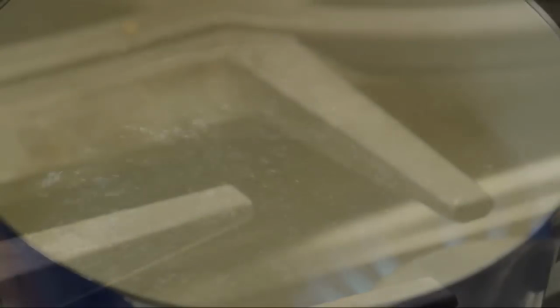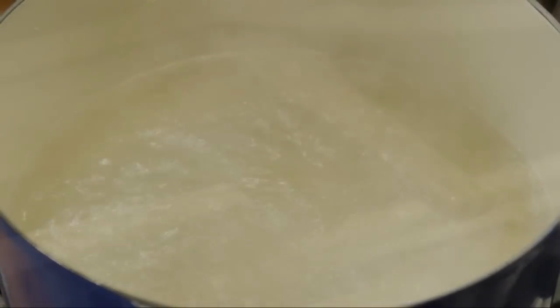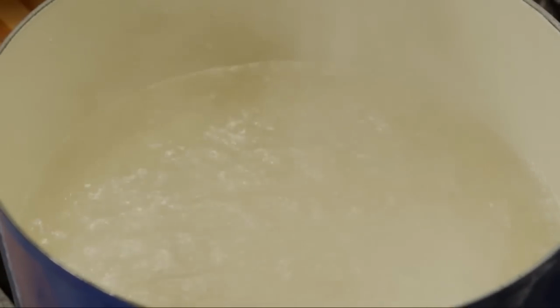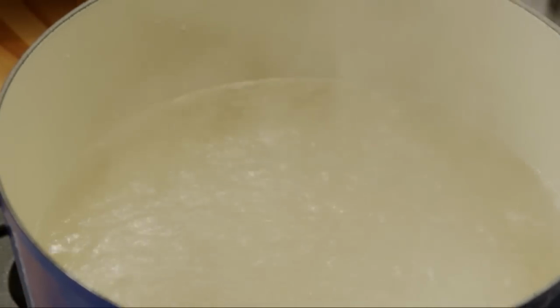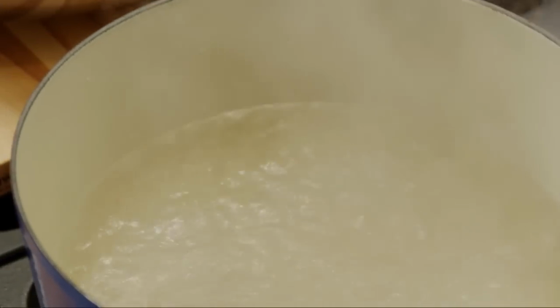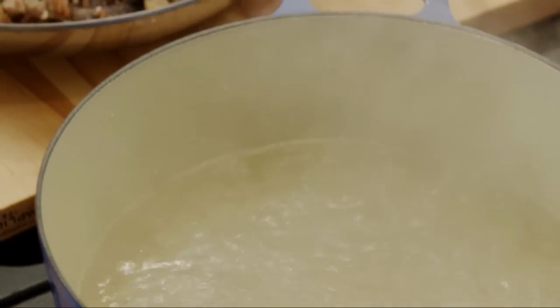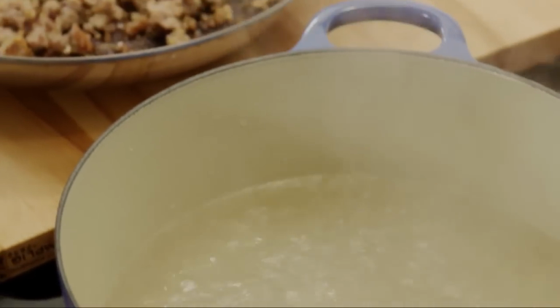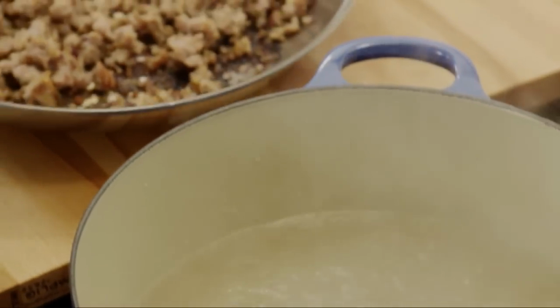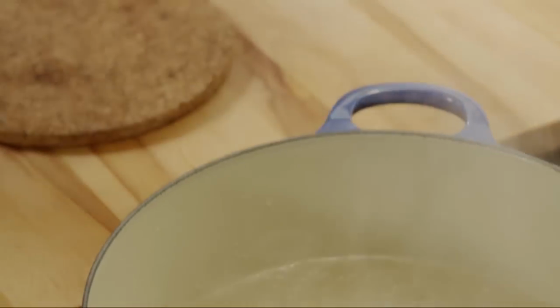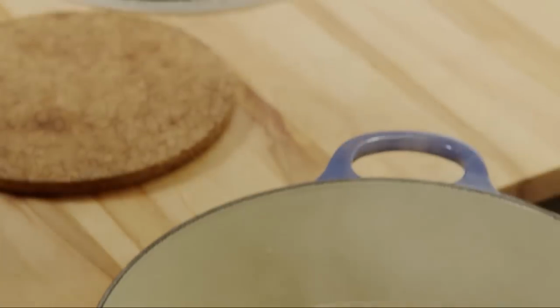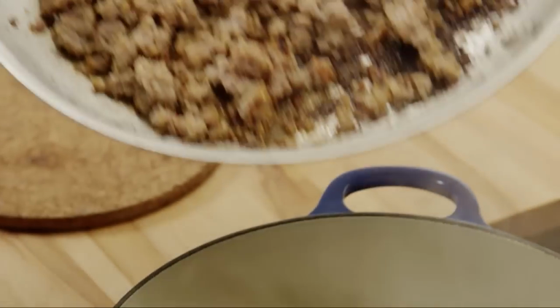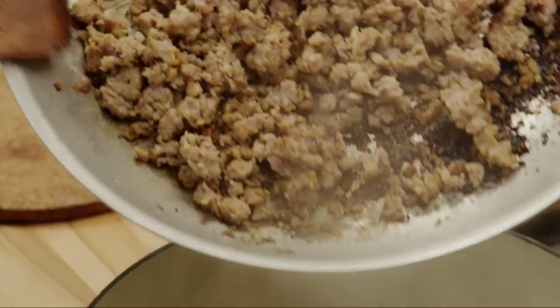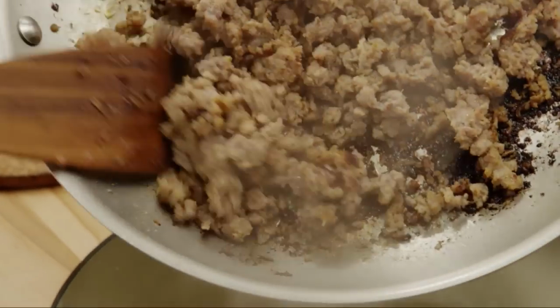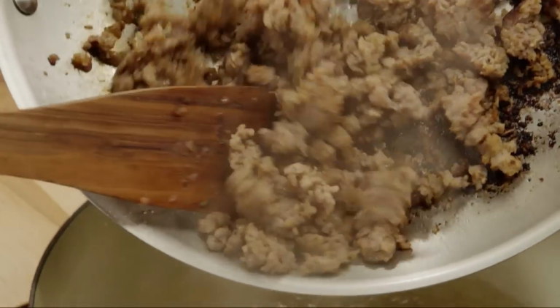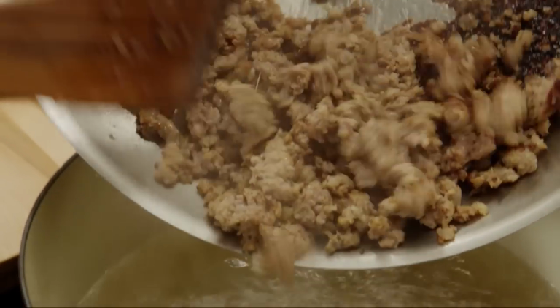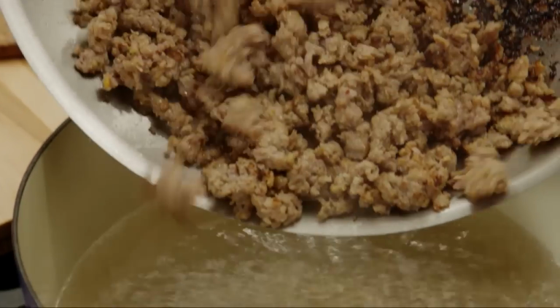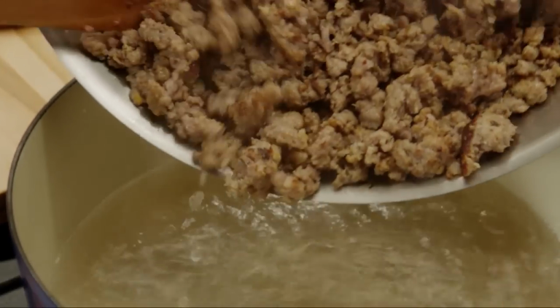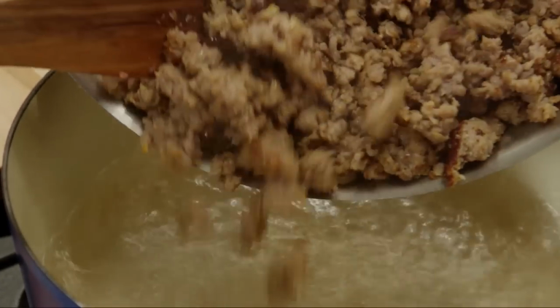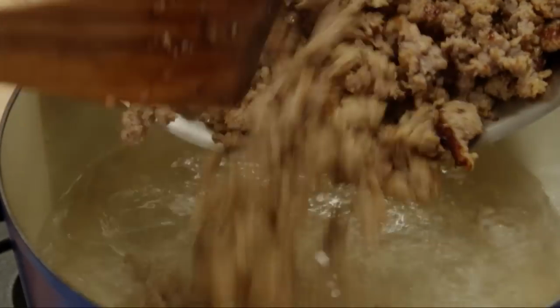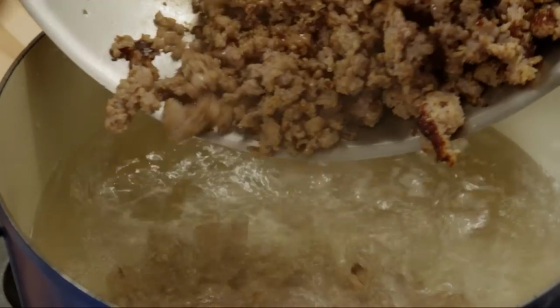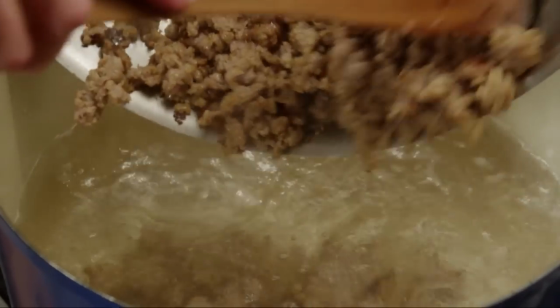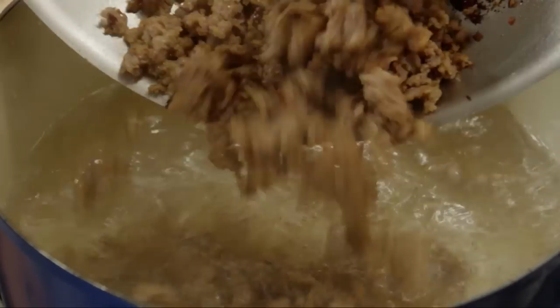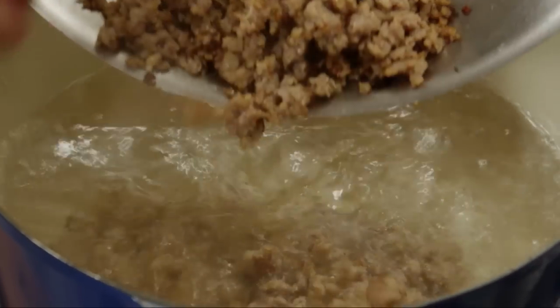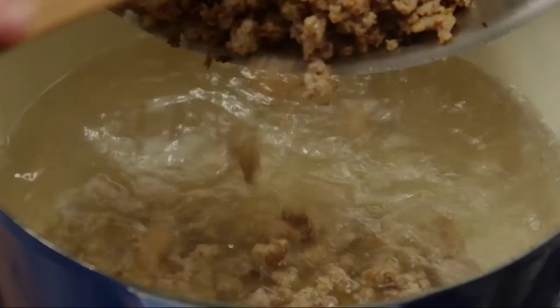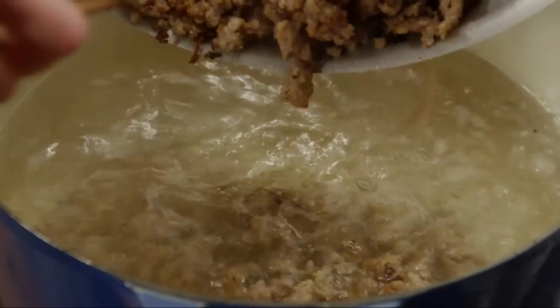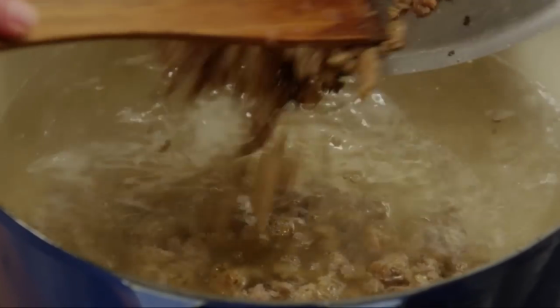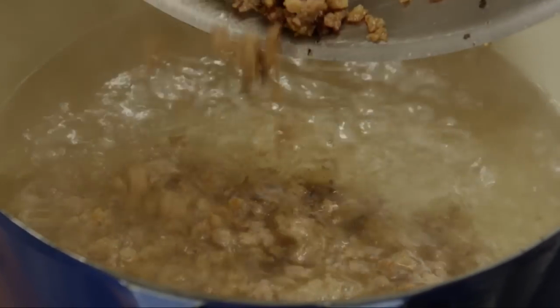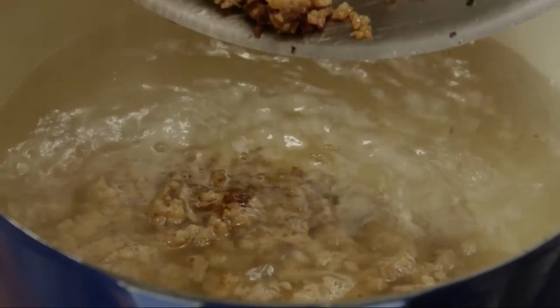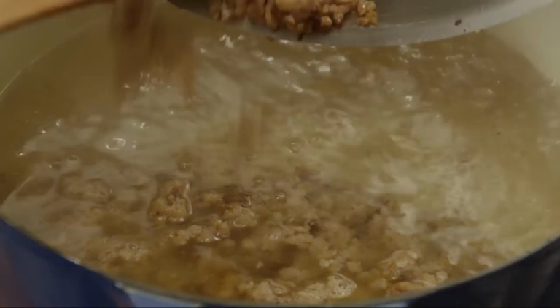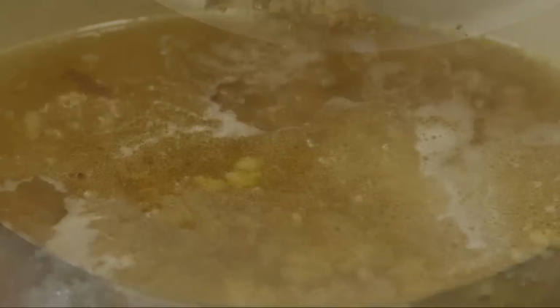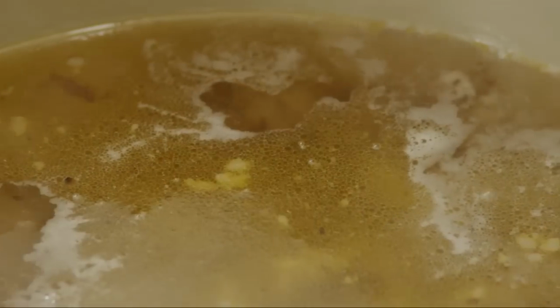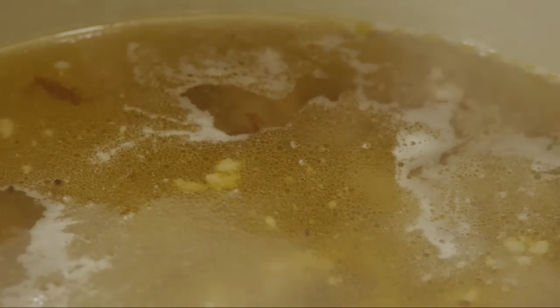Now fill a large pot with about two quarts of water and bring it to a boil. Add the sausage and bring the water back to a boil.